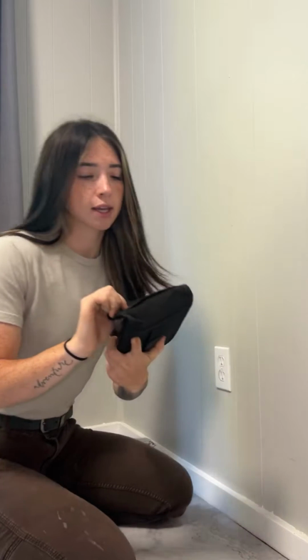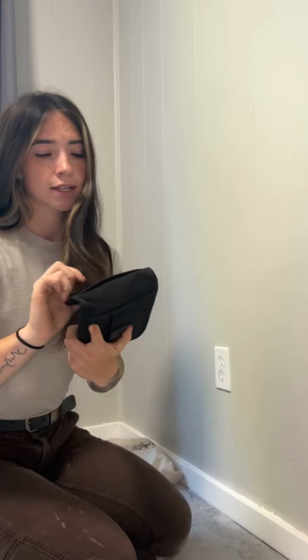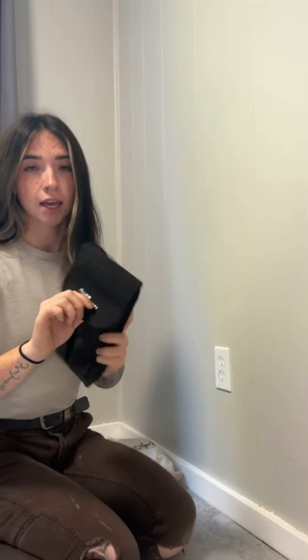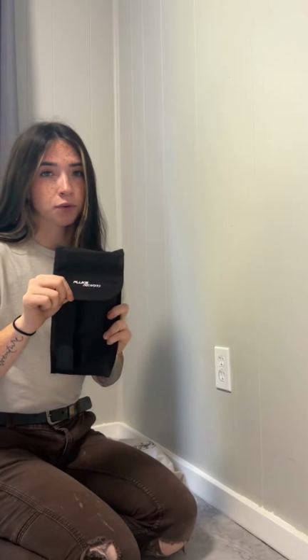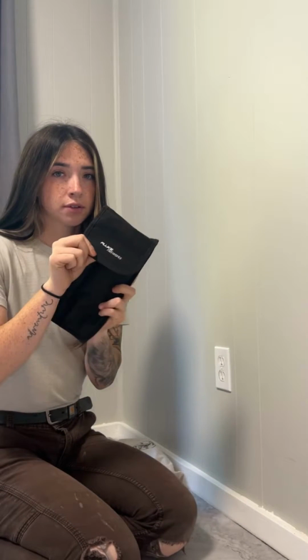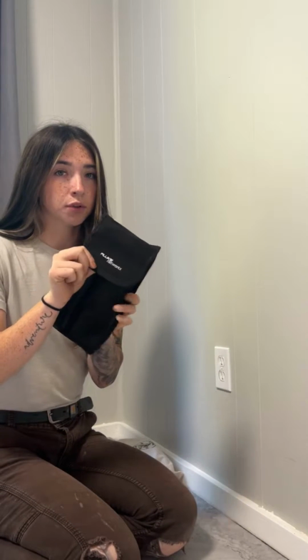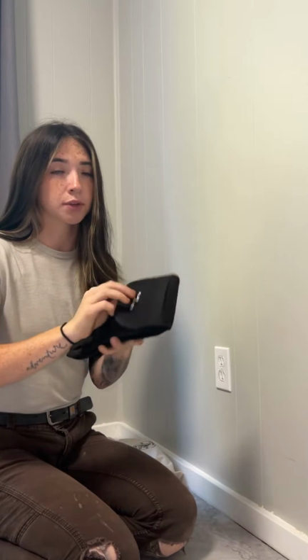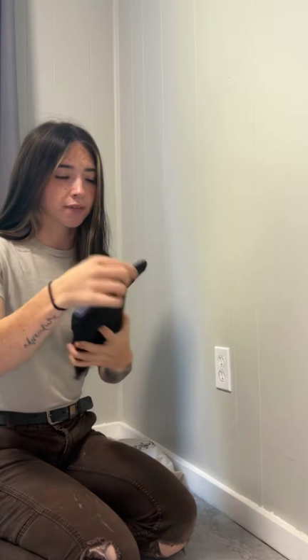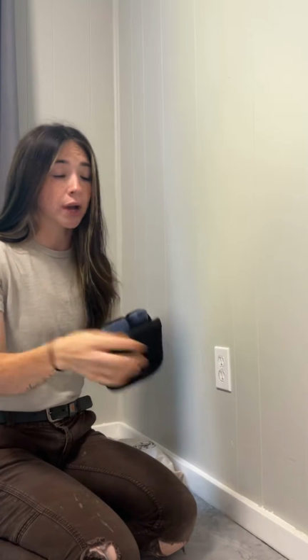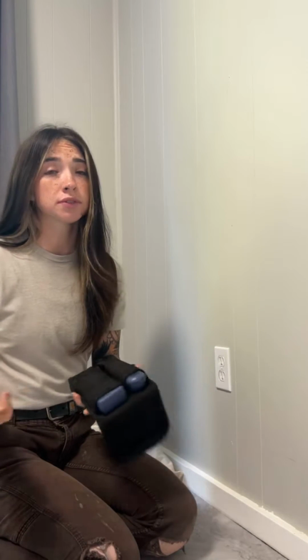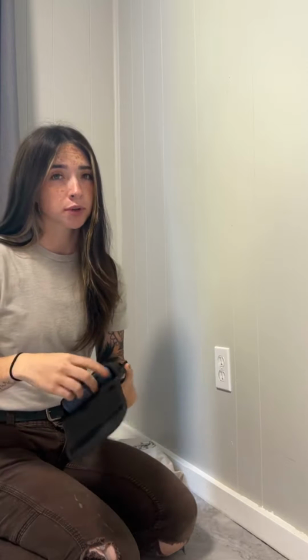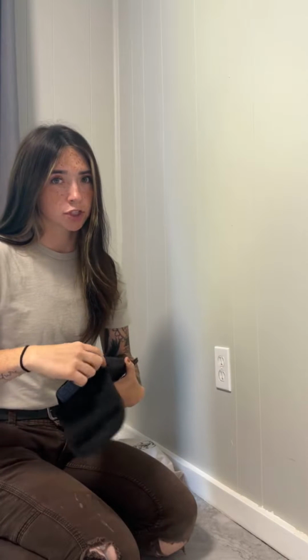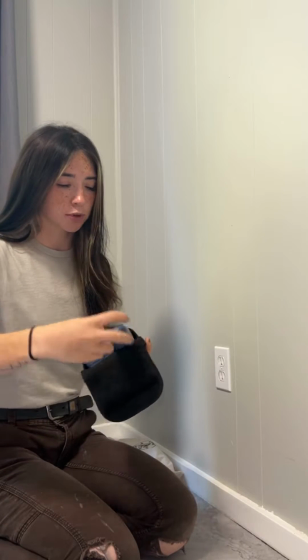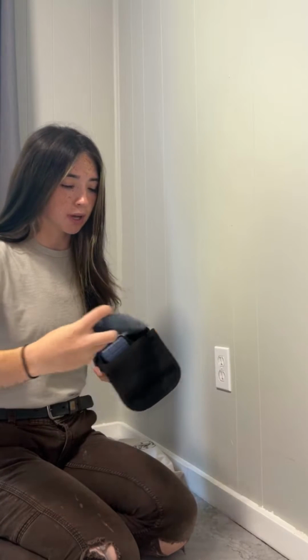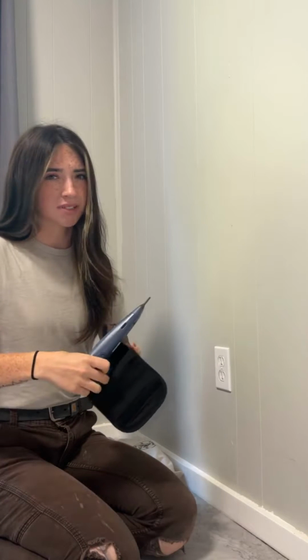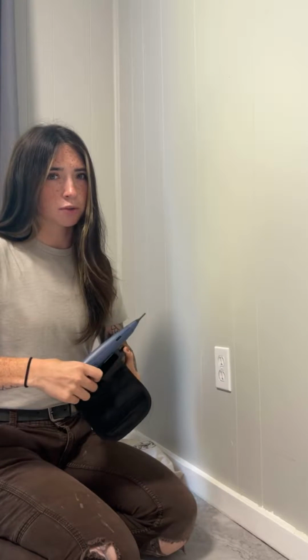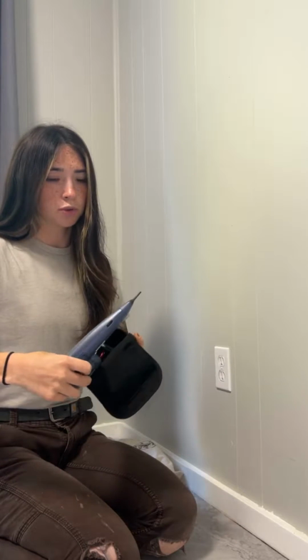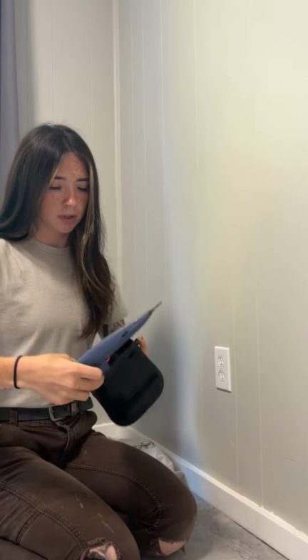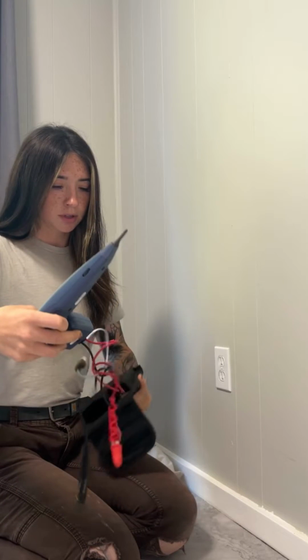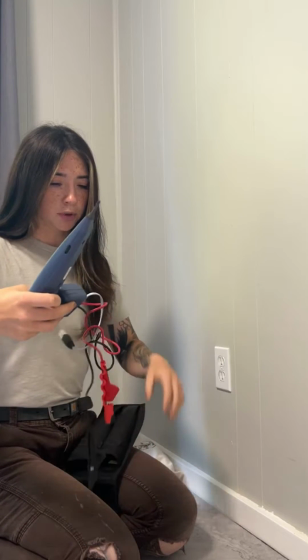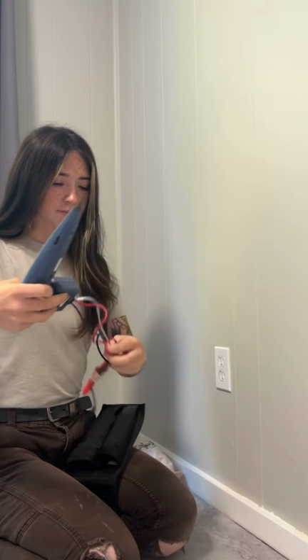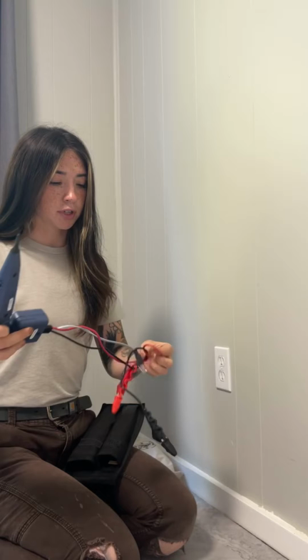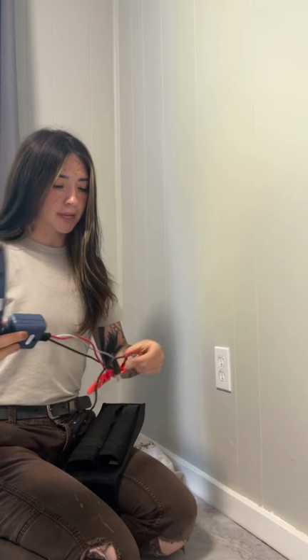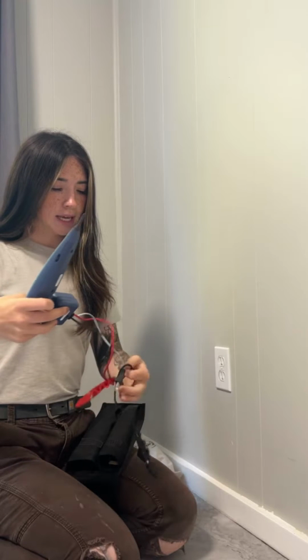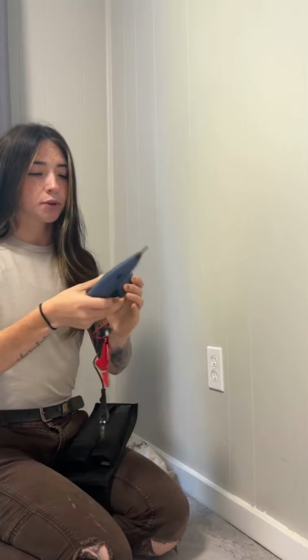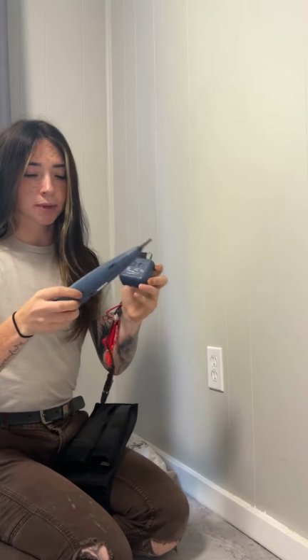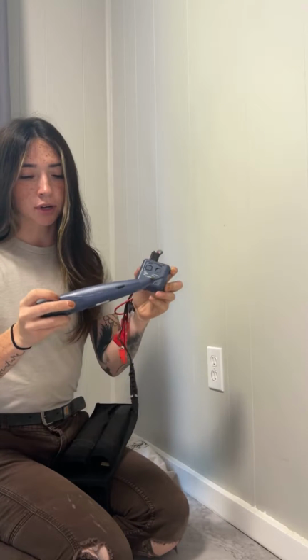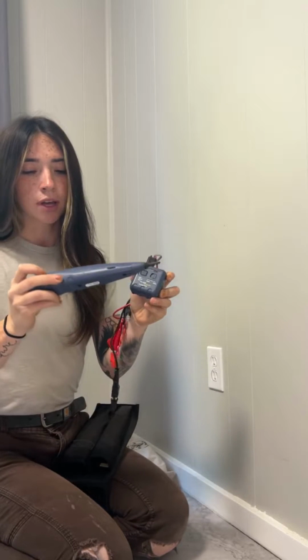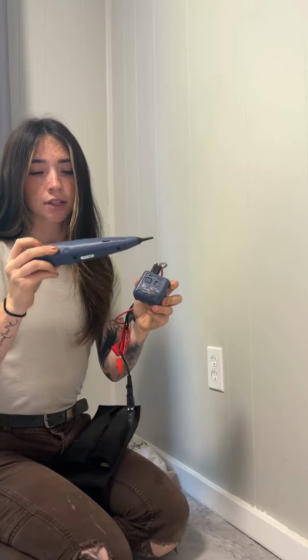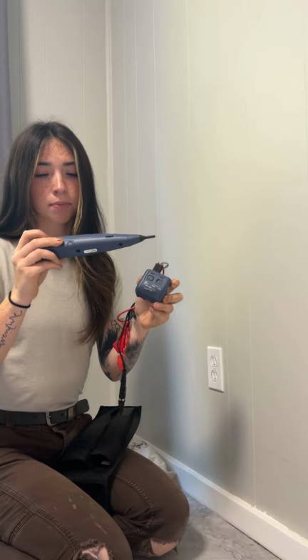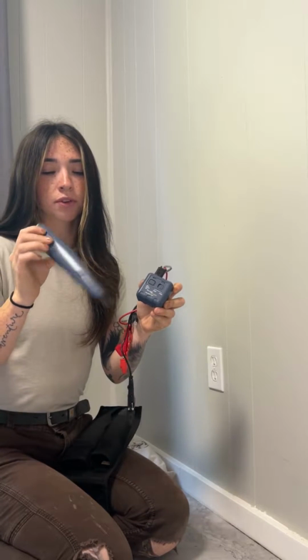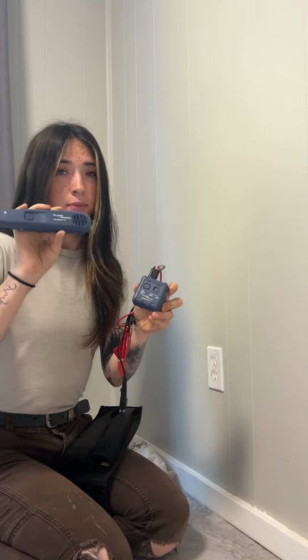It is a Fluke toner, the one that I used in this video. I do have two toners — I'm going to show them to you — but this is my go-to toner. A little messy. So here's my toner, it's a Pro 3000 Pro.